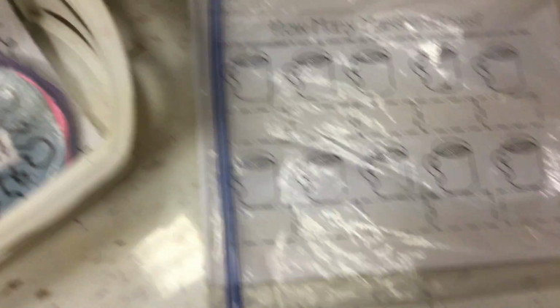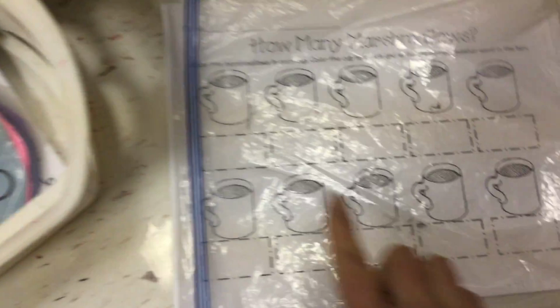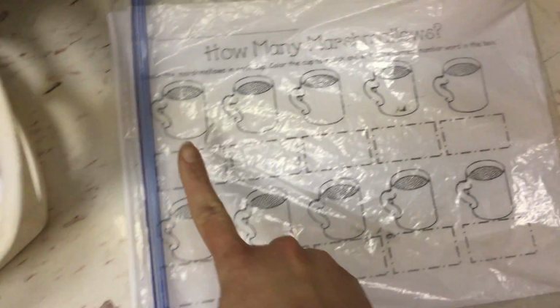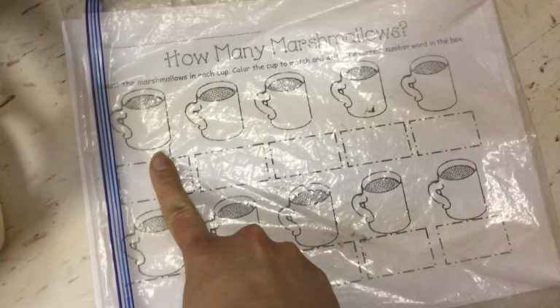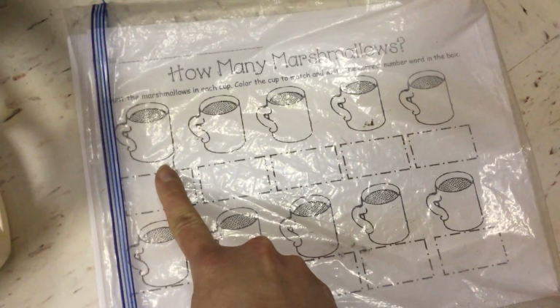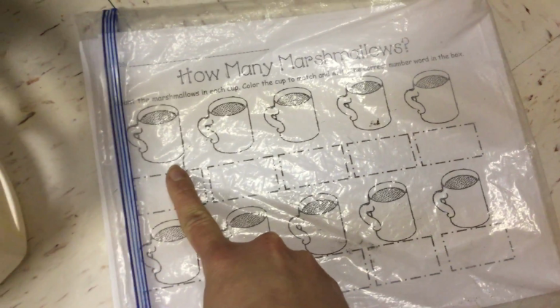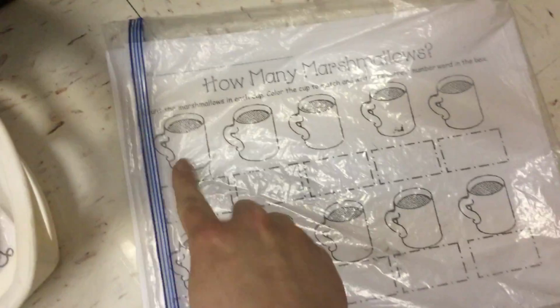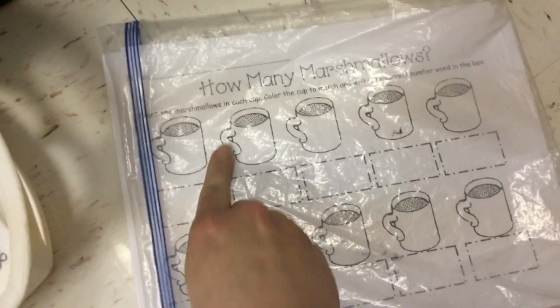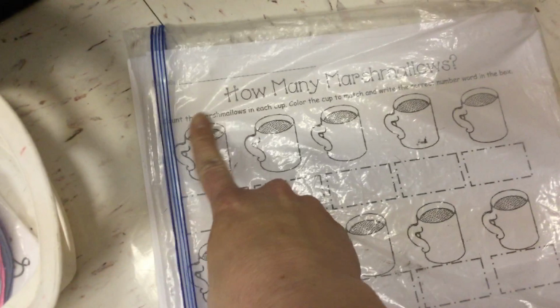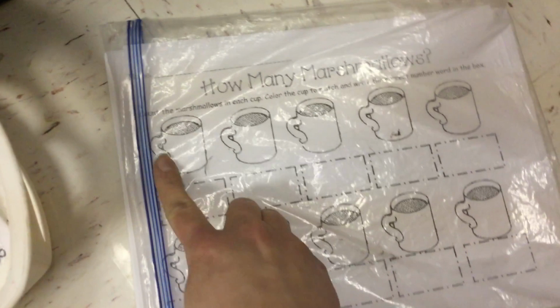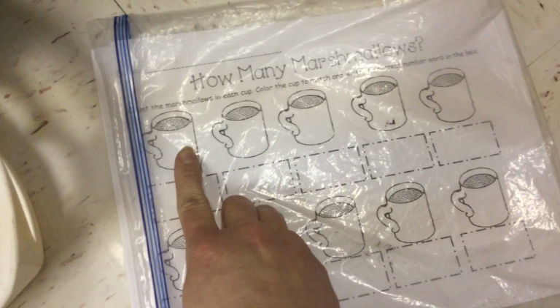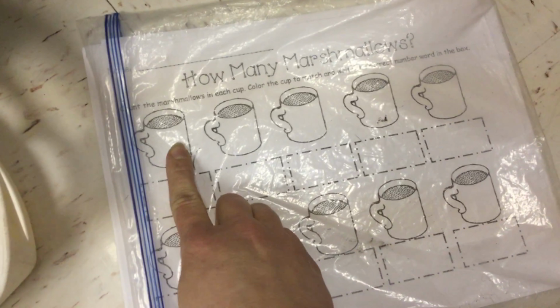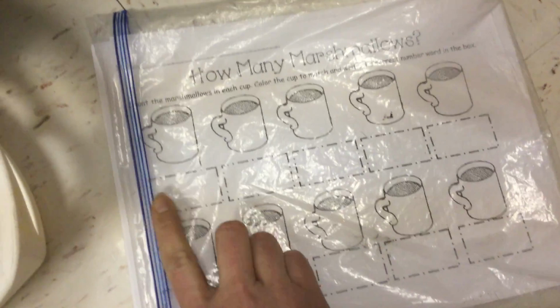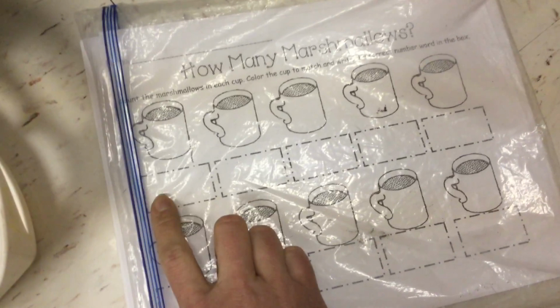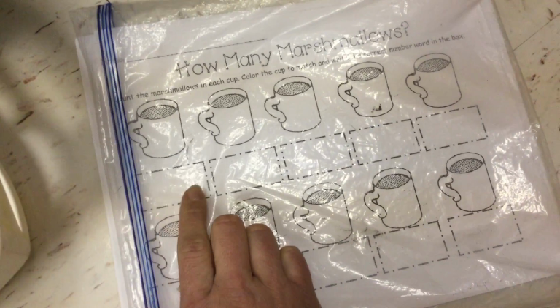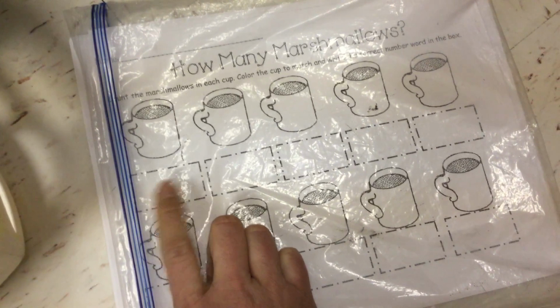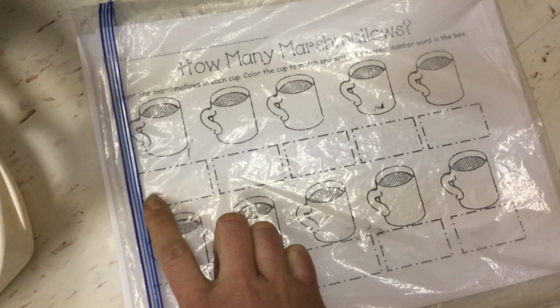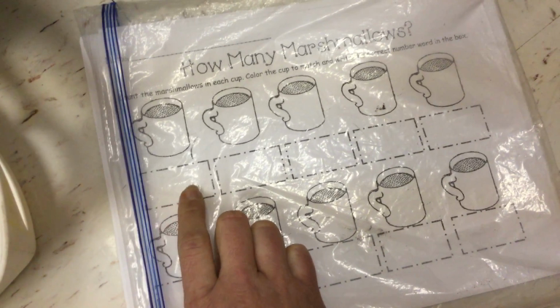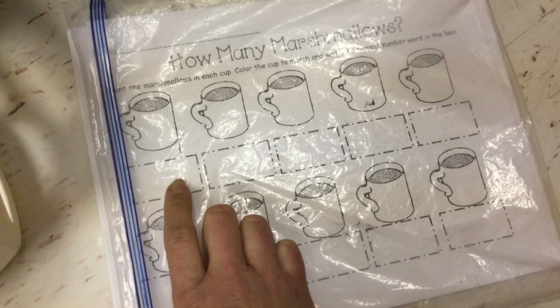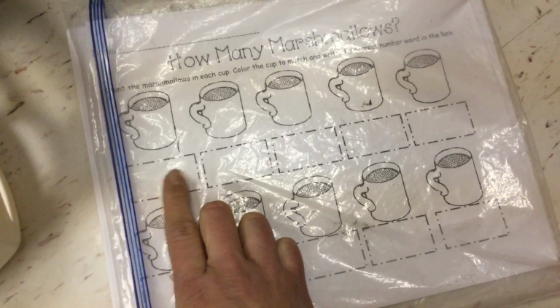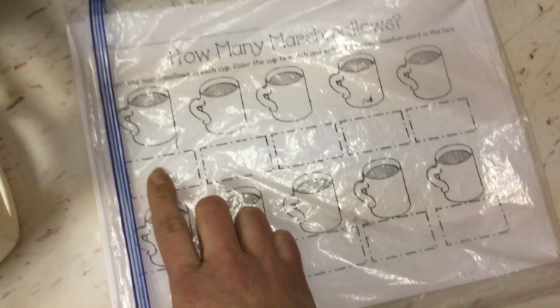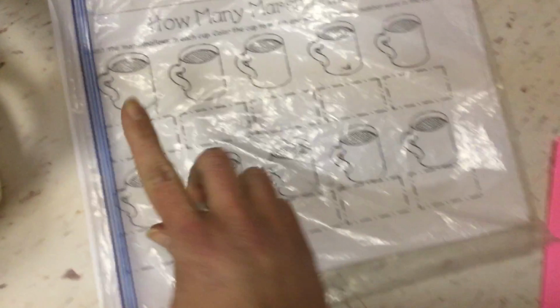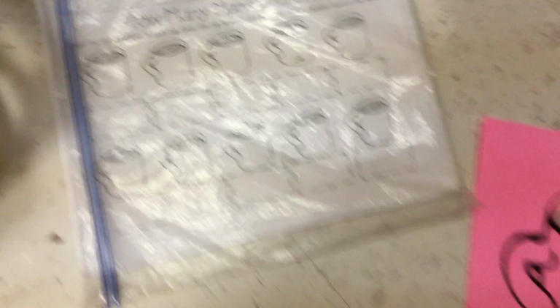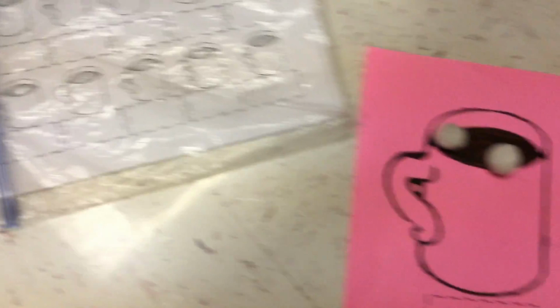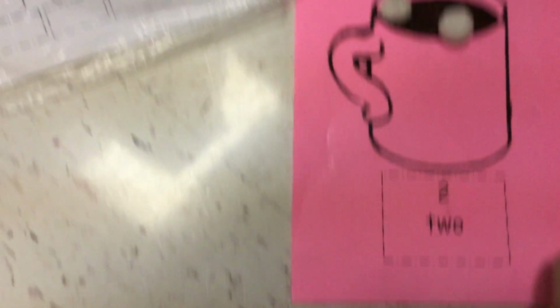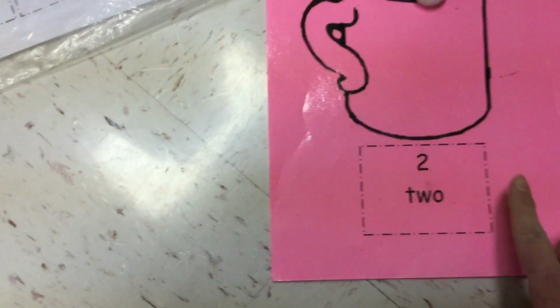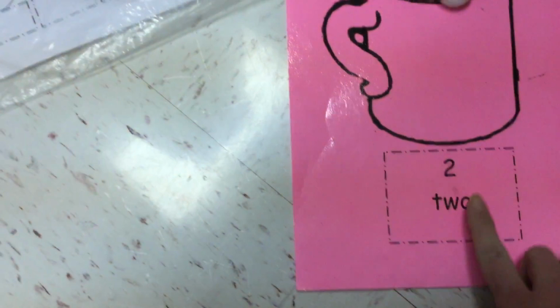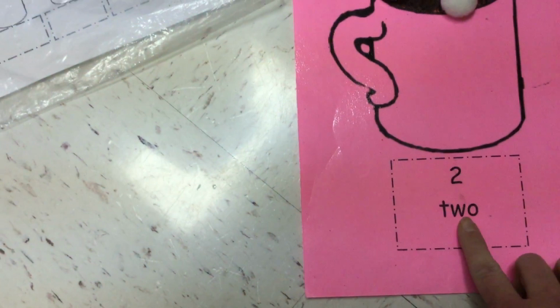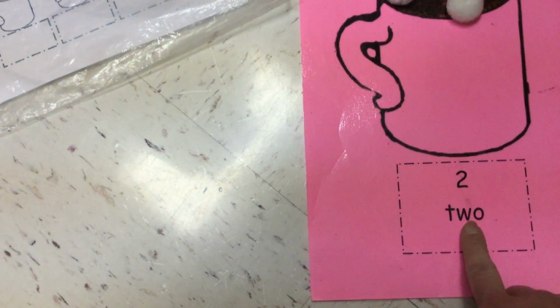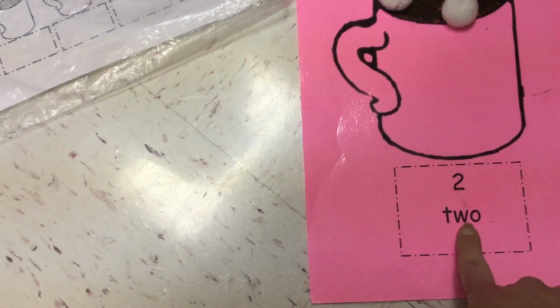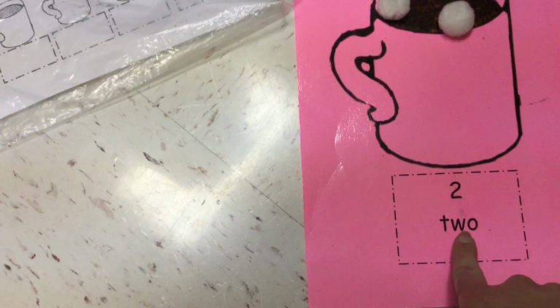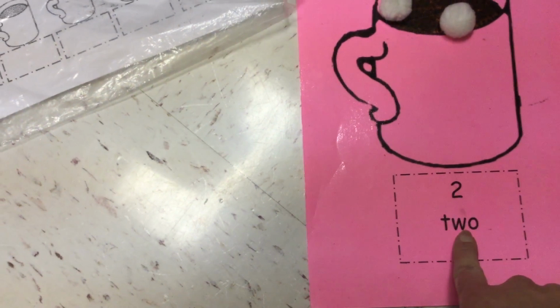Then on my worksheet in ClassKick, I would circle my cocoa mug pink. Then I would write the number word two inside the box. If I'm not sure how to do that, I do have a clue right there to help me.